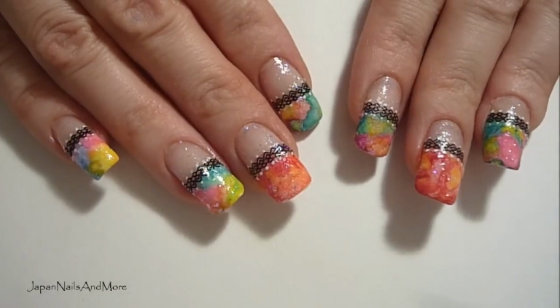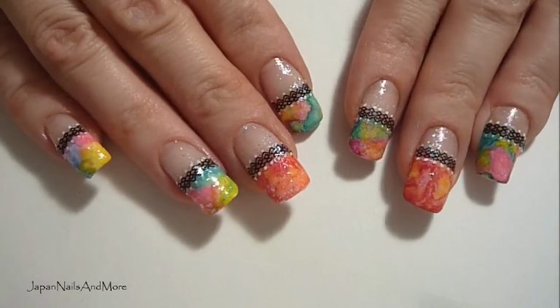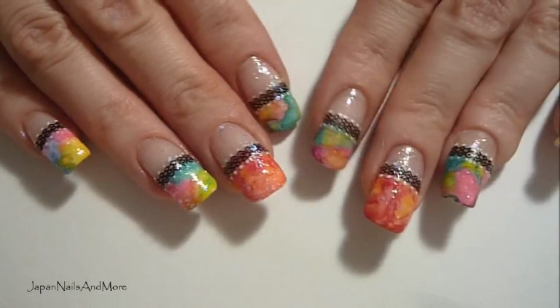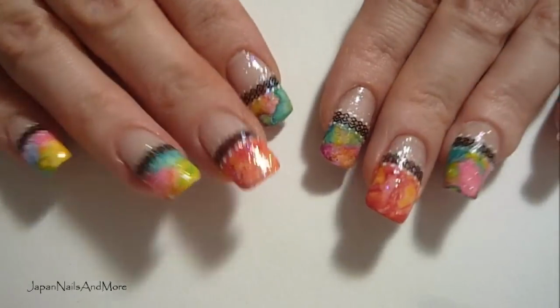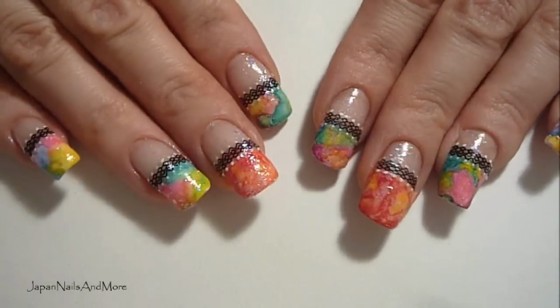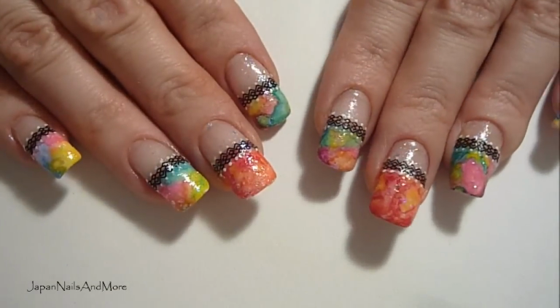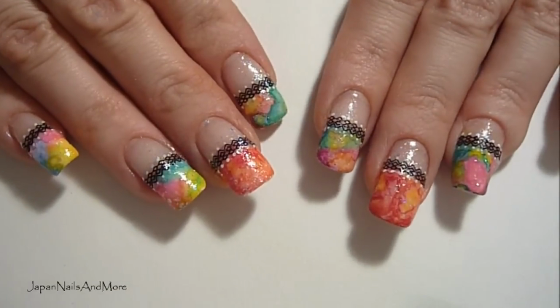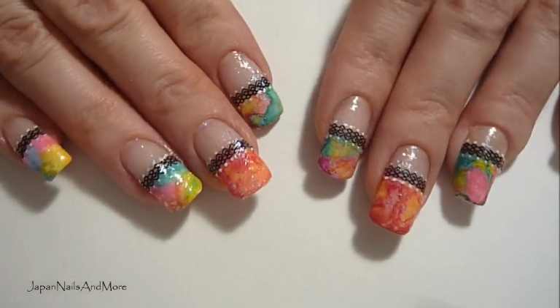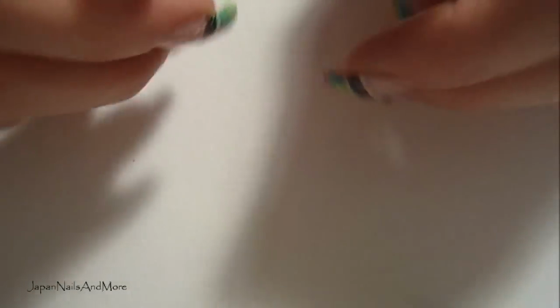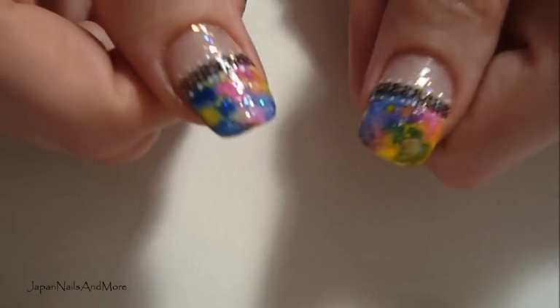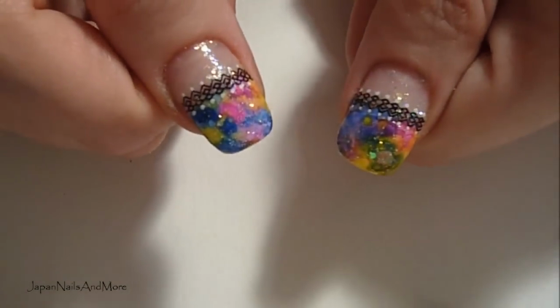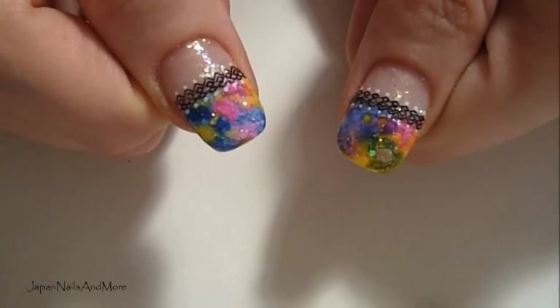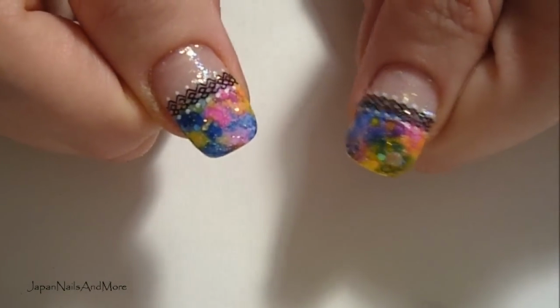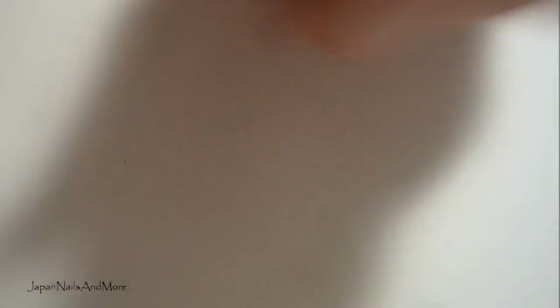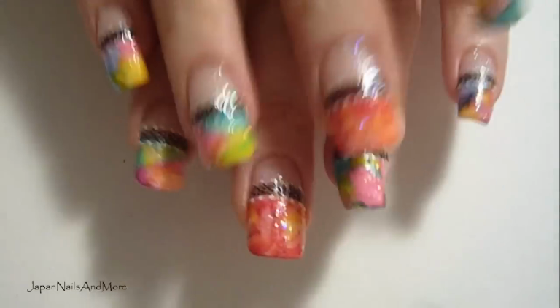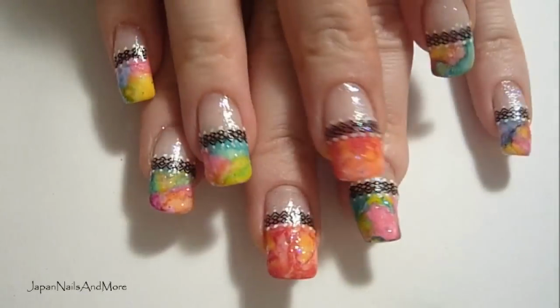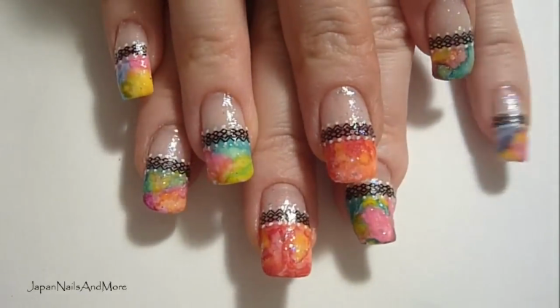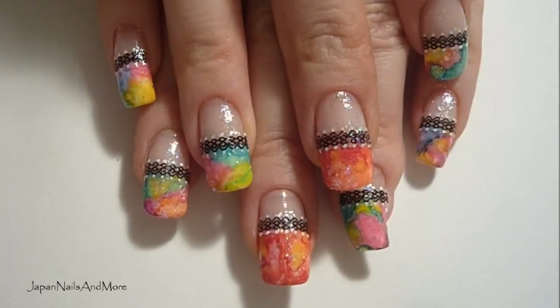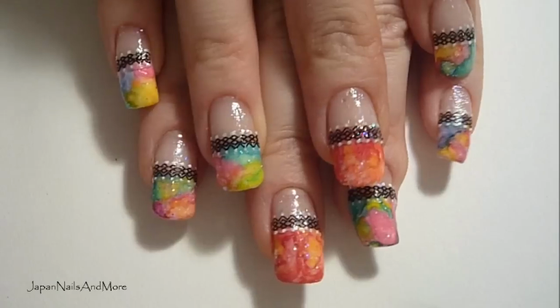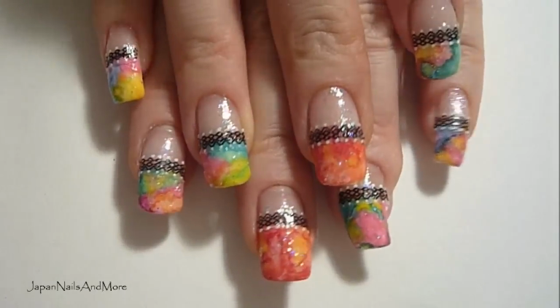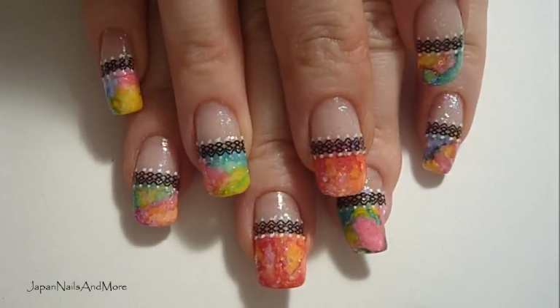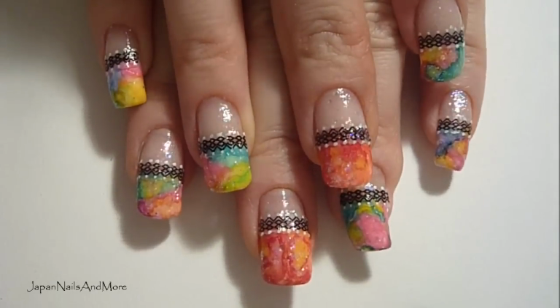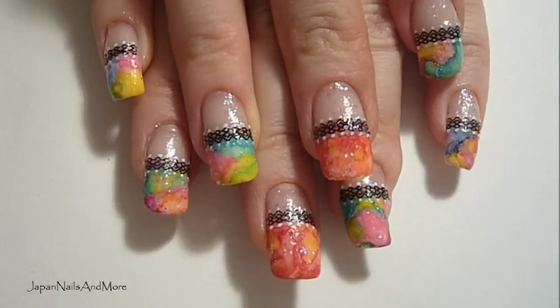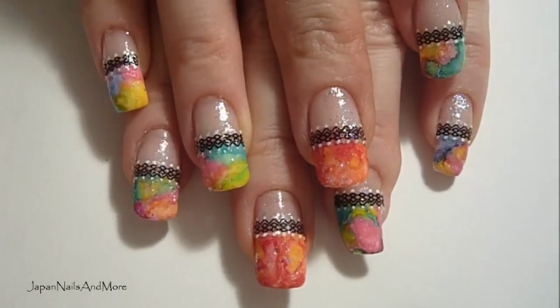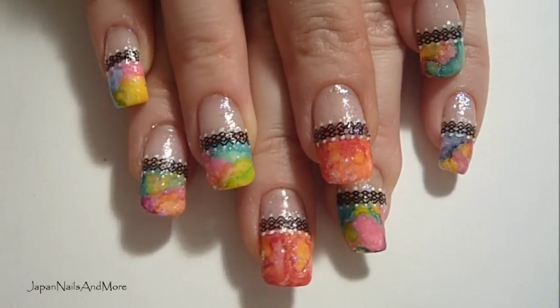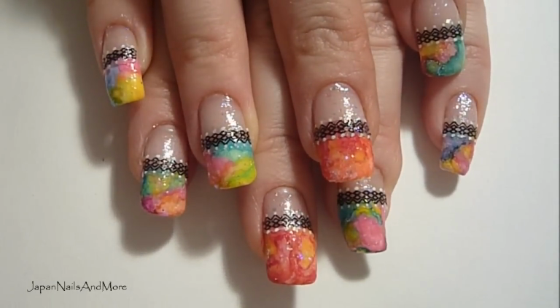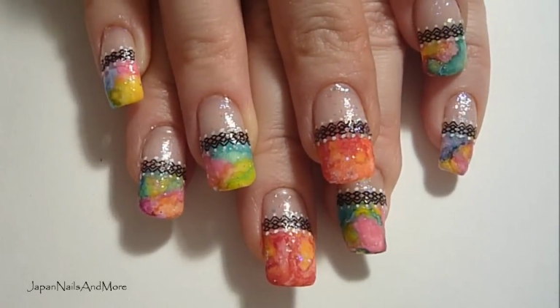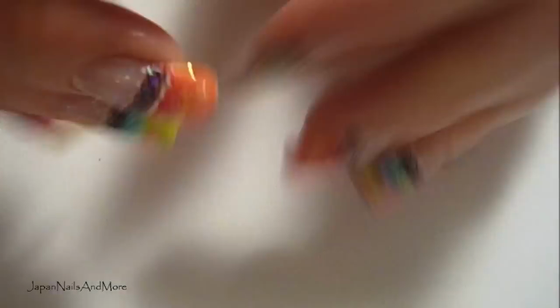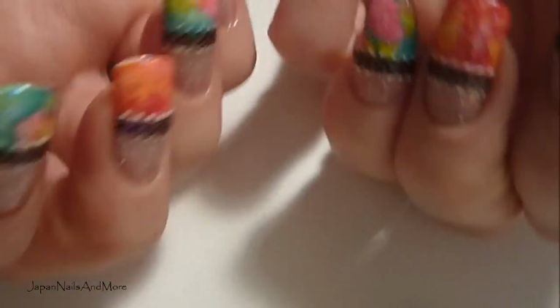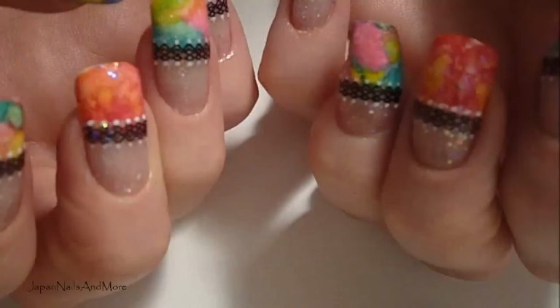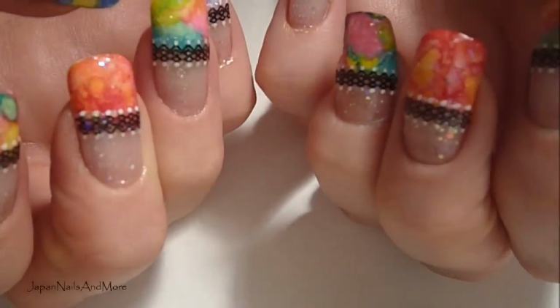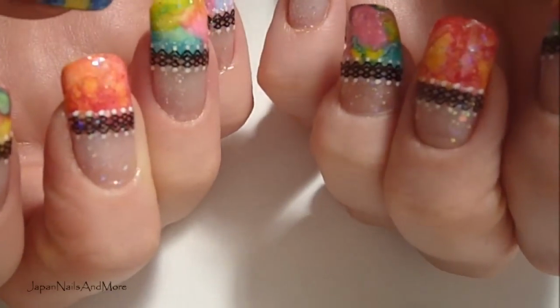Hi everyone, today we're going to be working on this multi-color French nail art design. So if you guys want to learn how, then keep on watching.